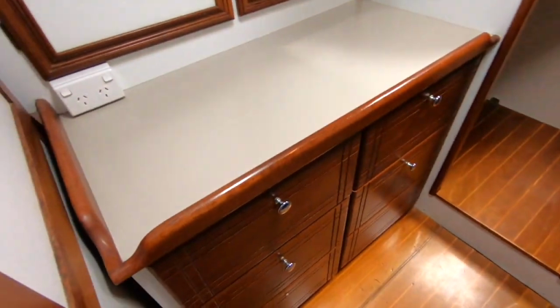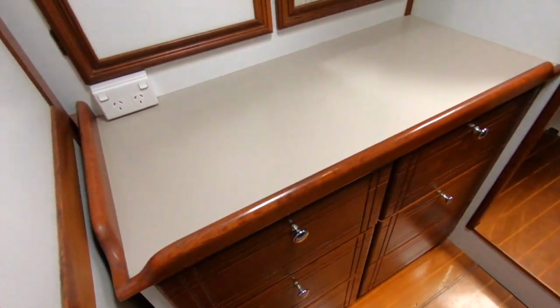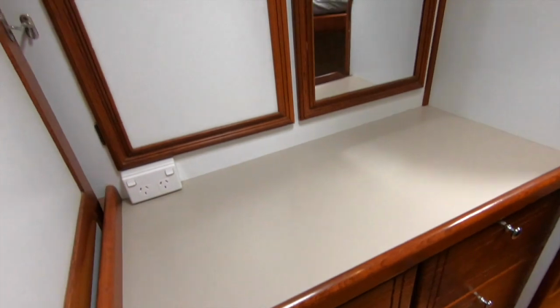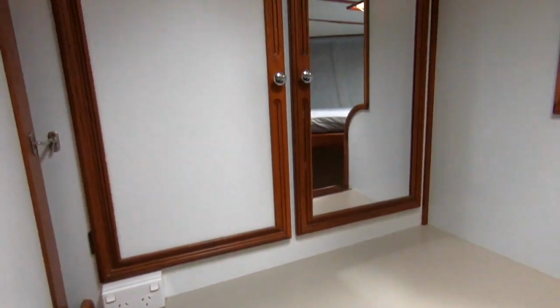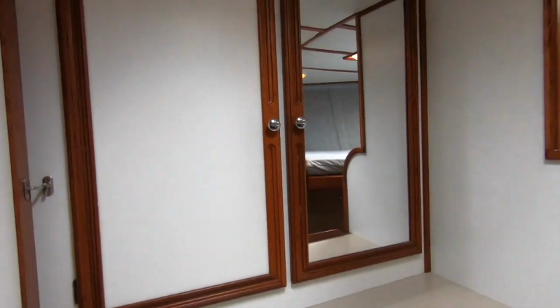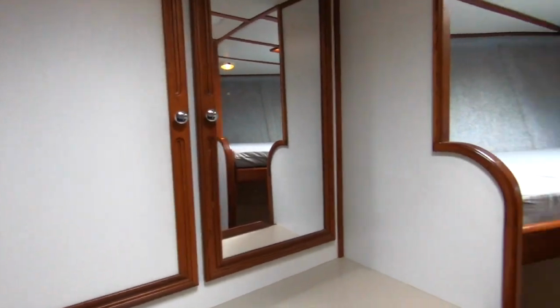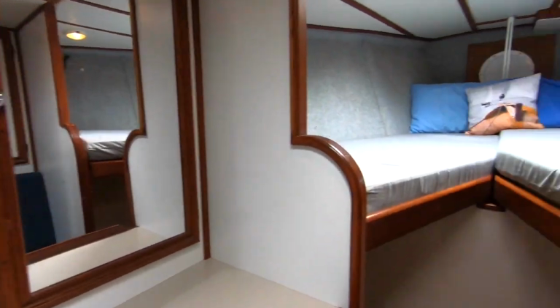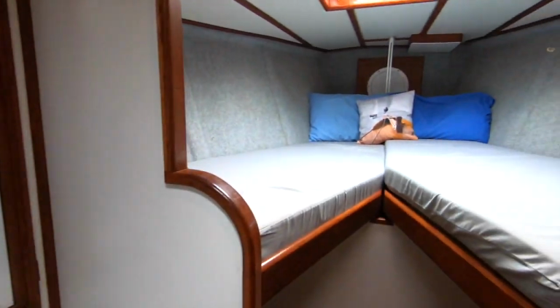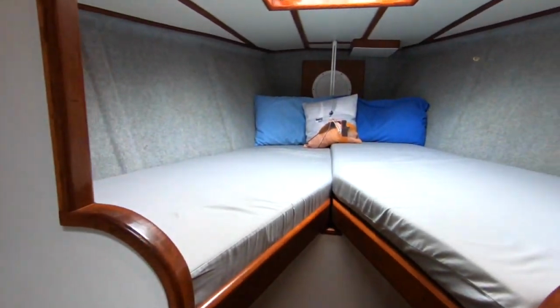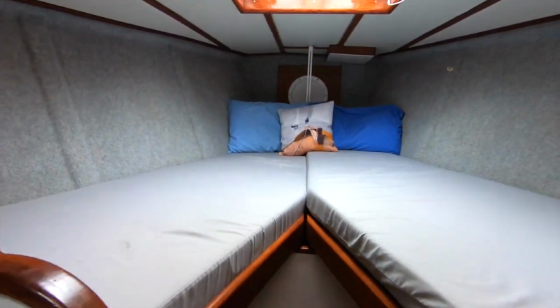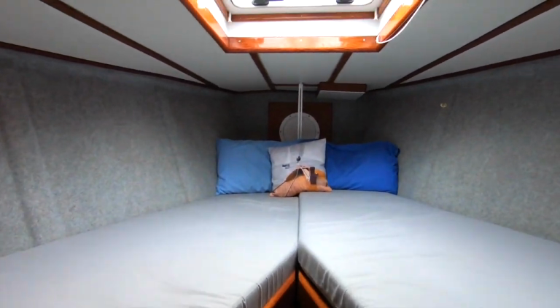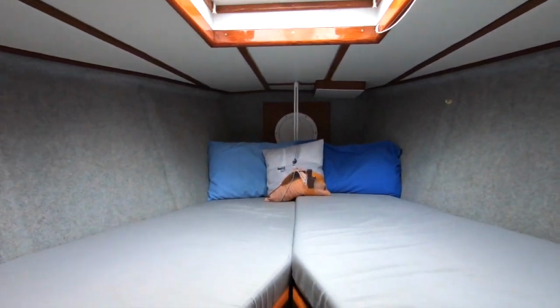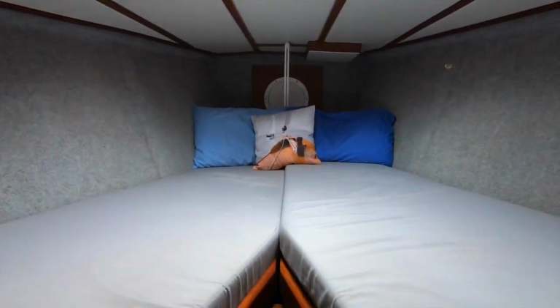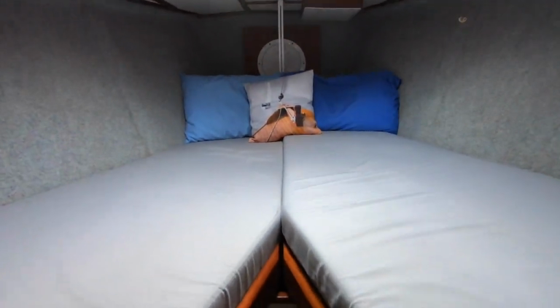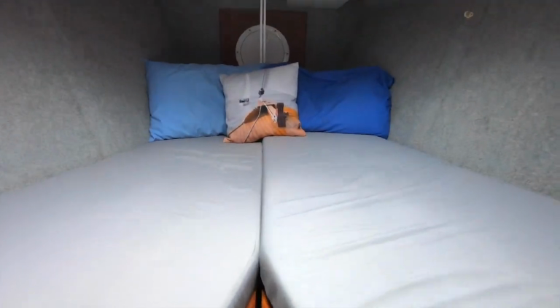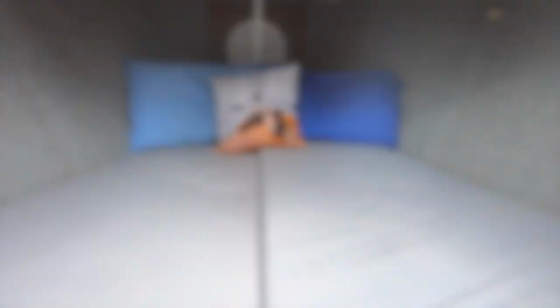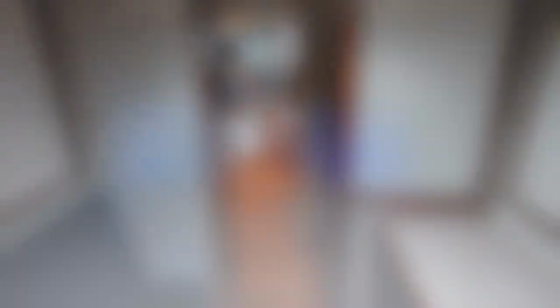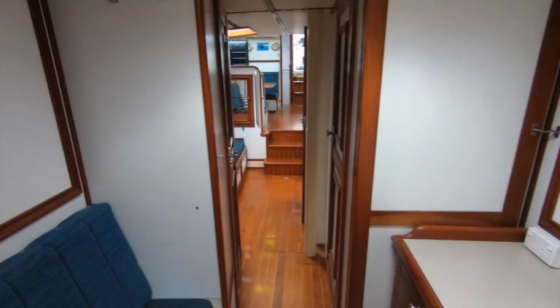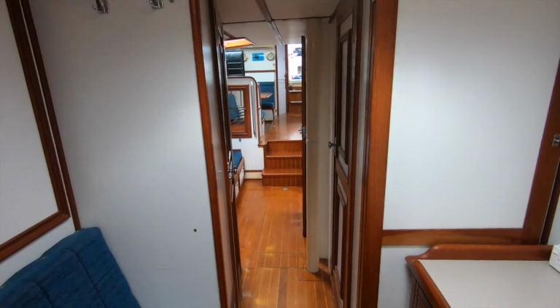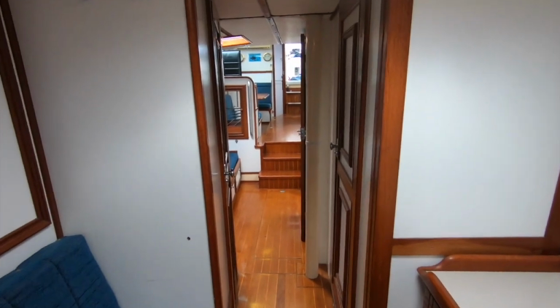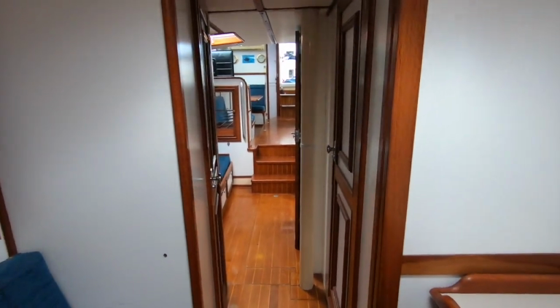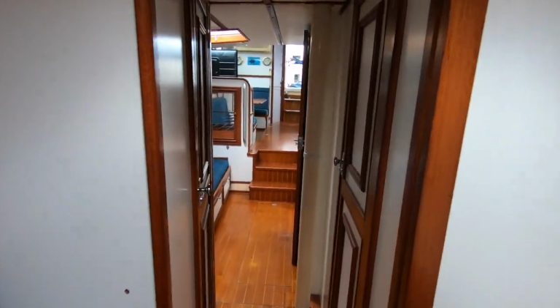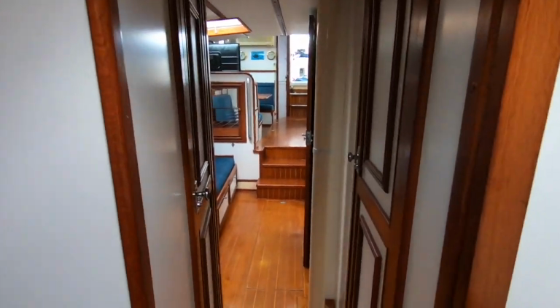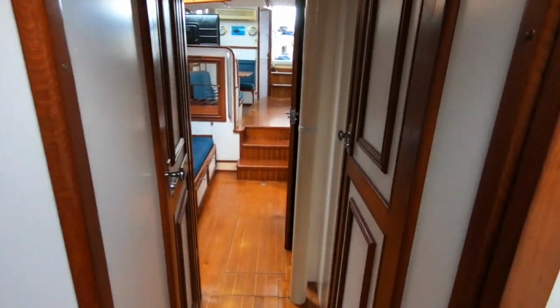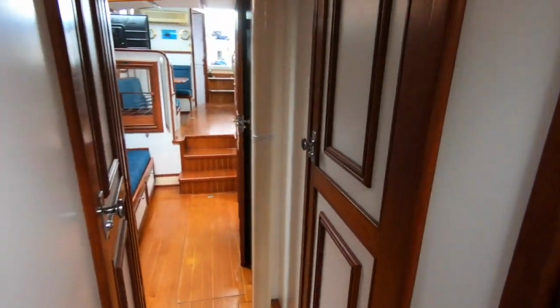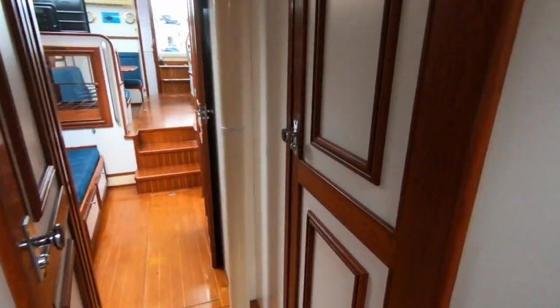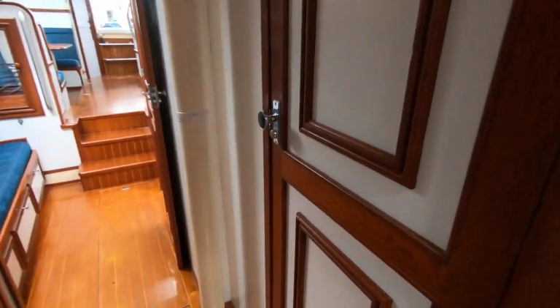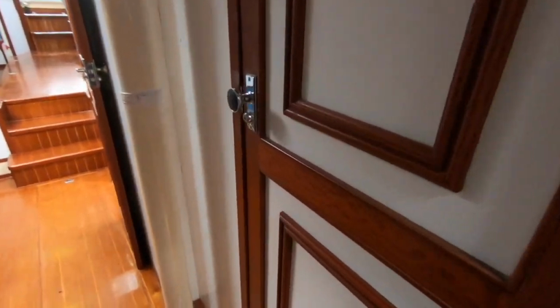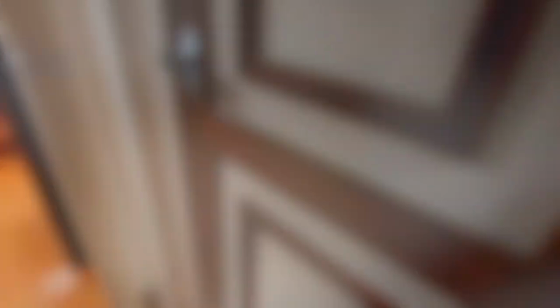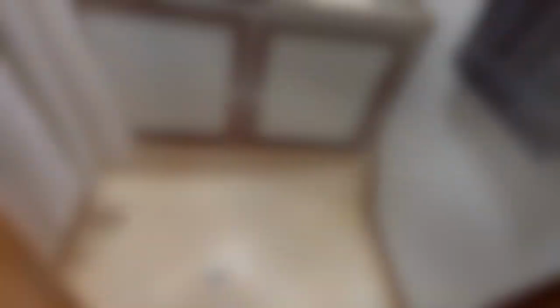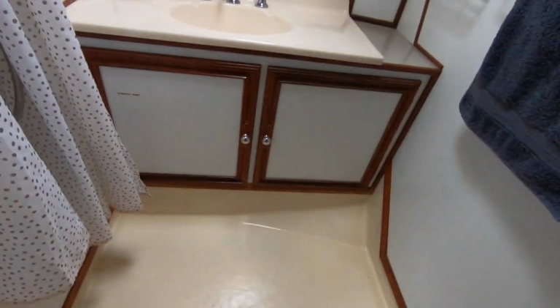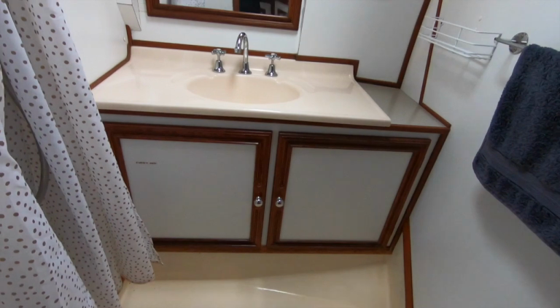The forward cabin again has fantastic storage. It's a V-berth with good storage underneath, and this area can also be fully enclosed, making it a private space.